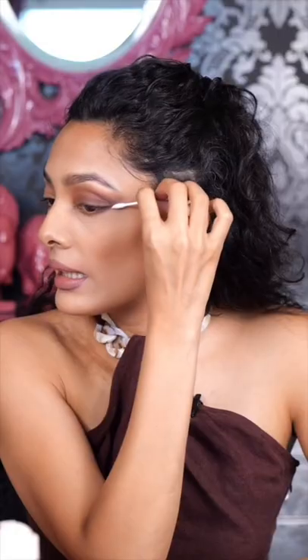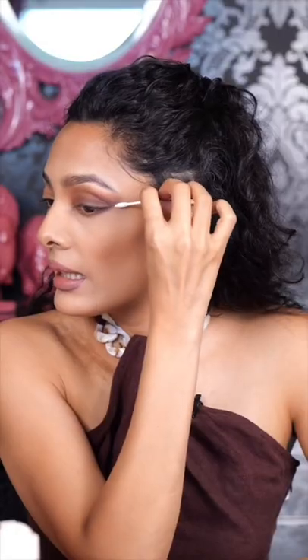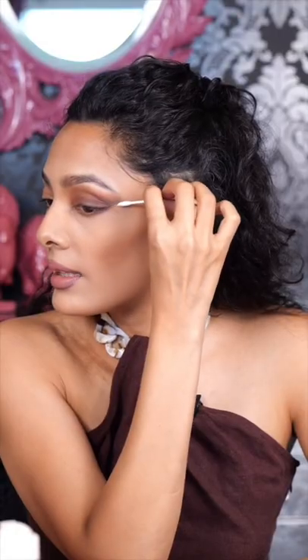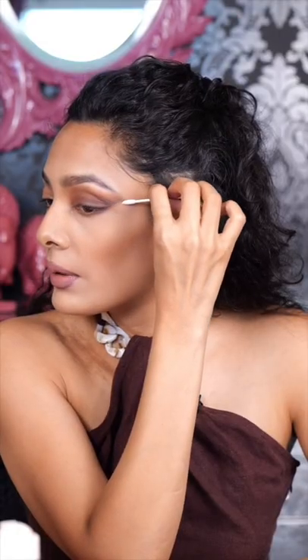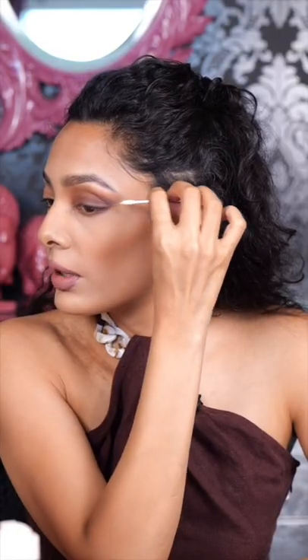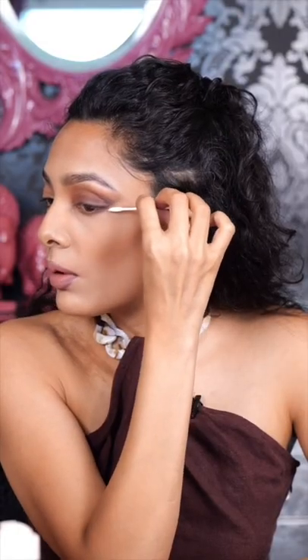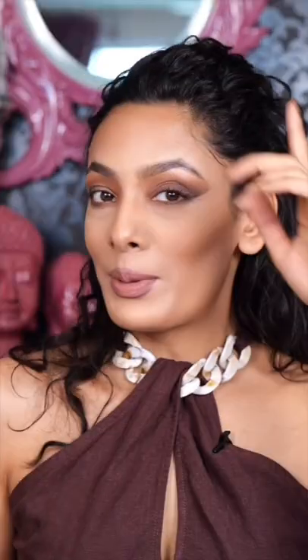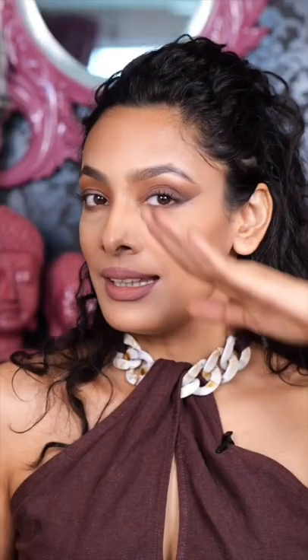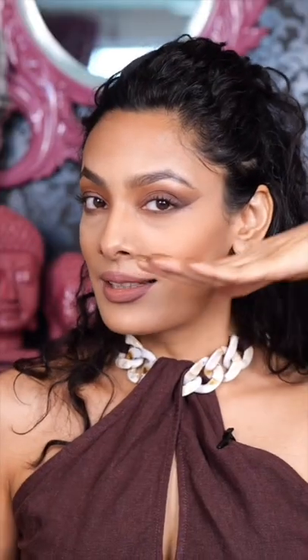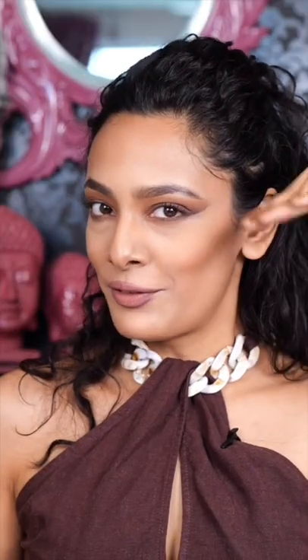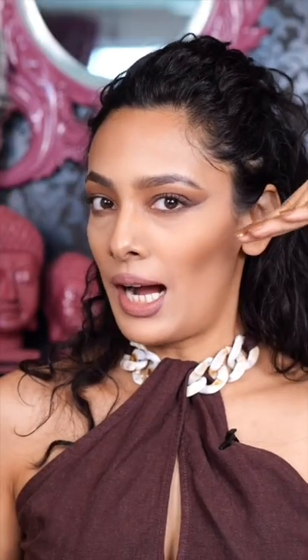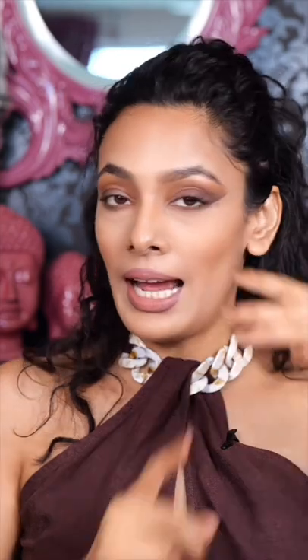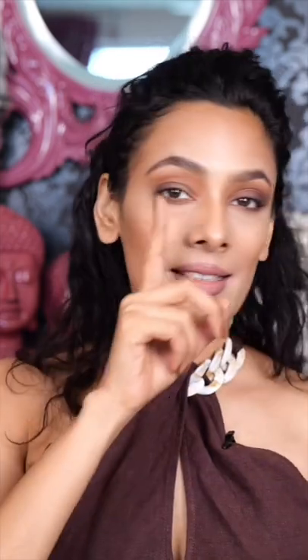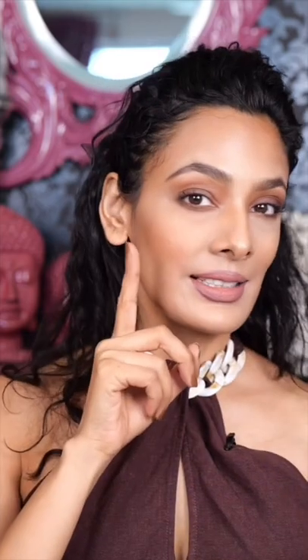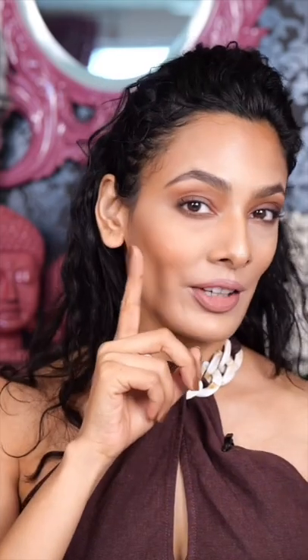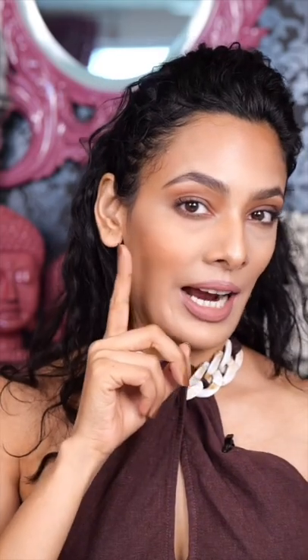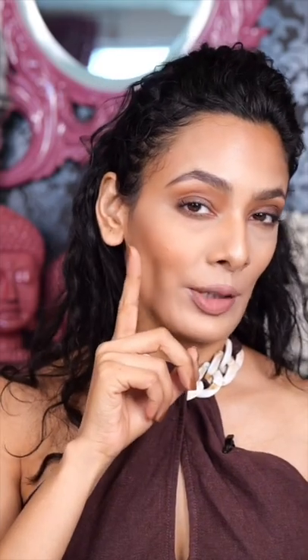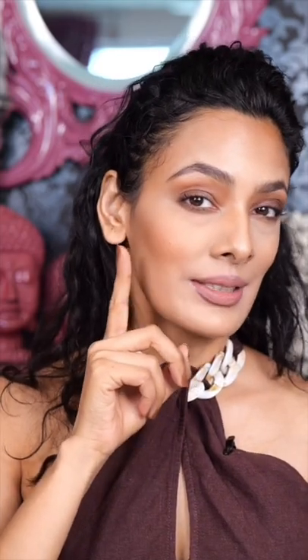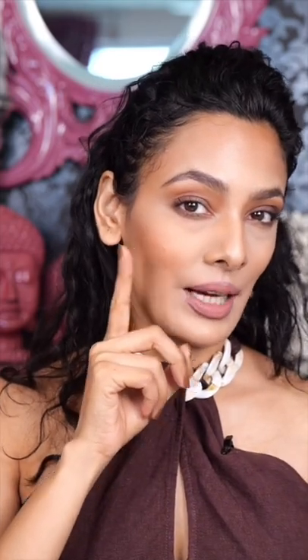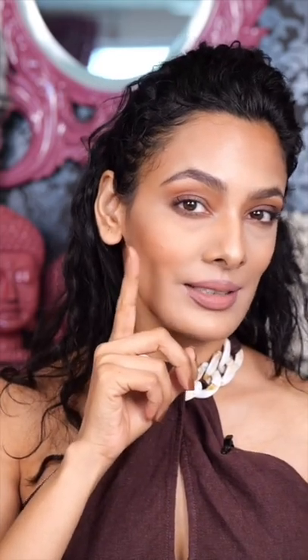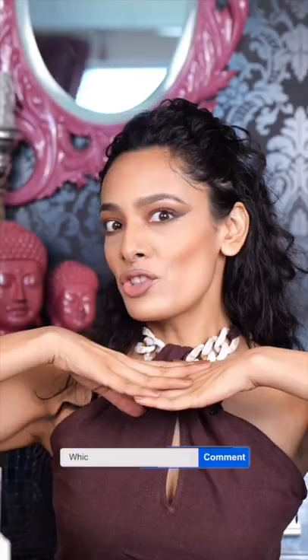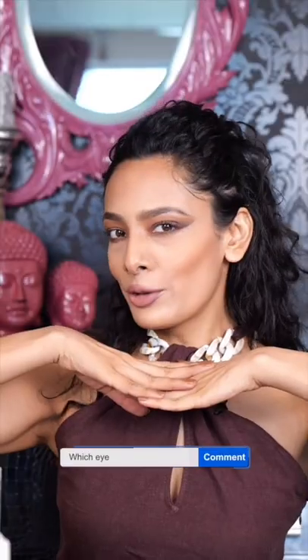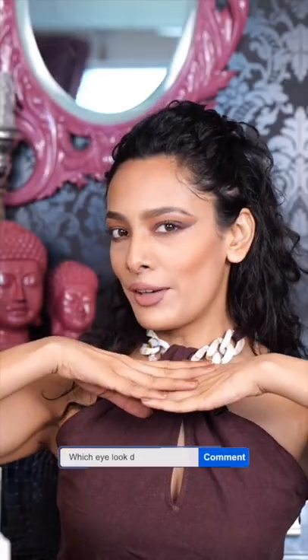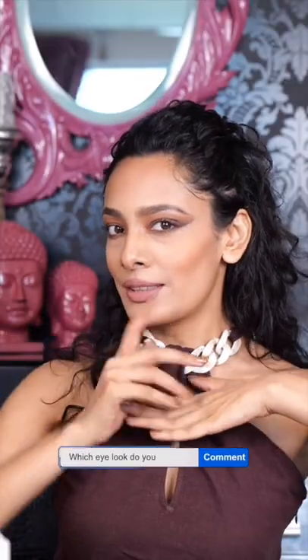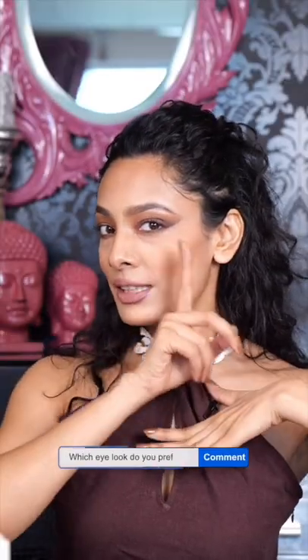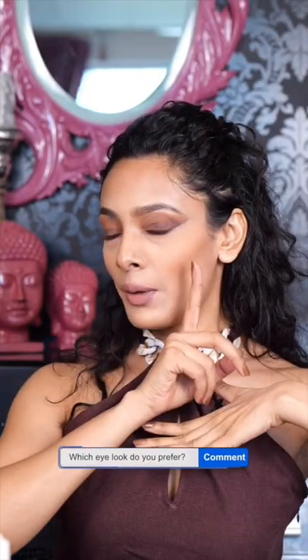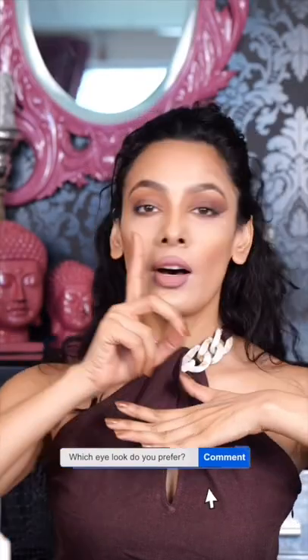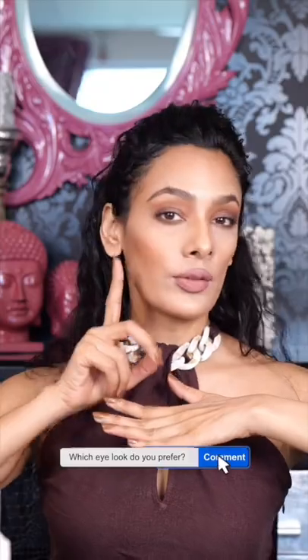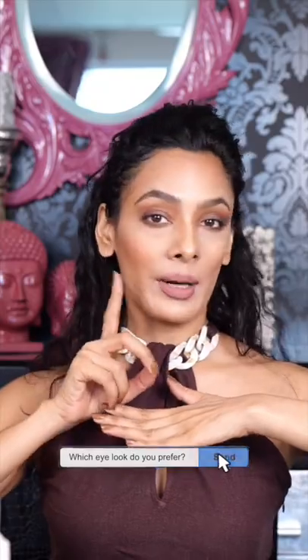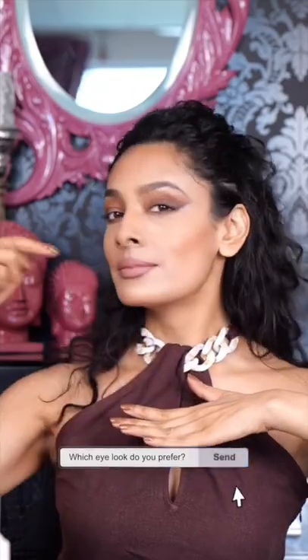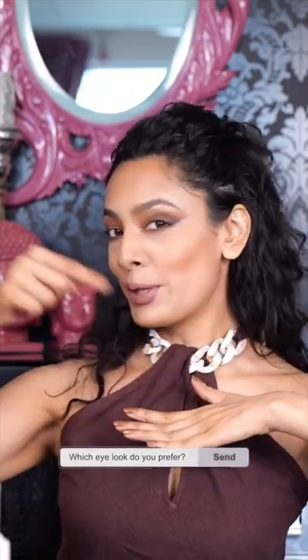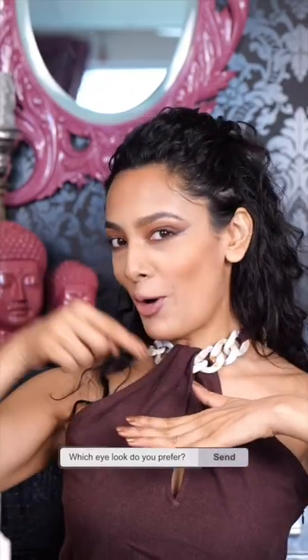Clean this line with a cotton swab. You can see that this is a lifted eye and this is a regular eyeshadow with the same colours. So which eye look do you prefer — the lifted one or the regular one? Let me know in the comments.